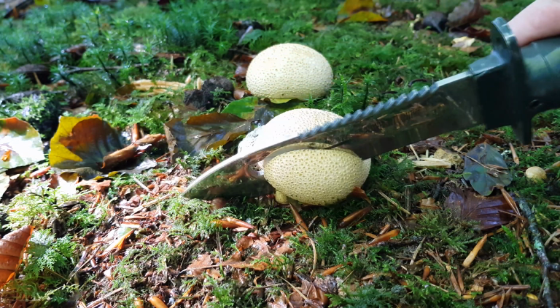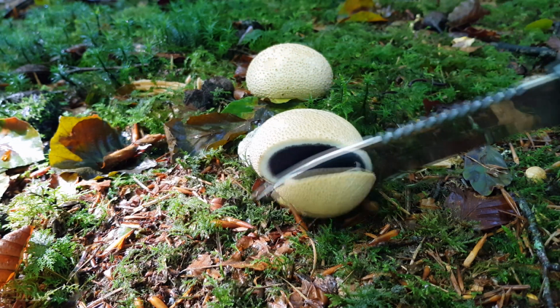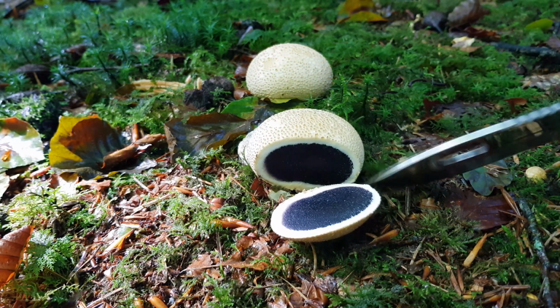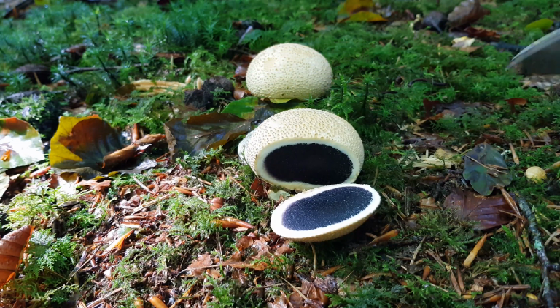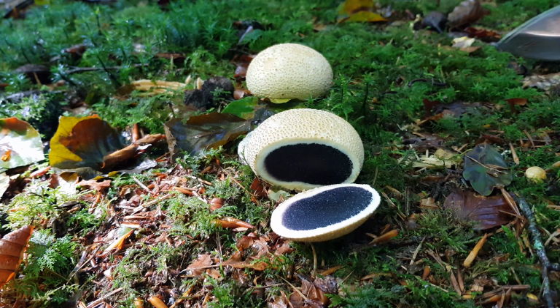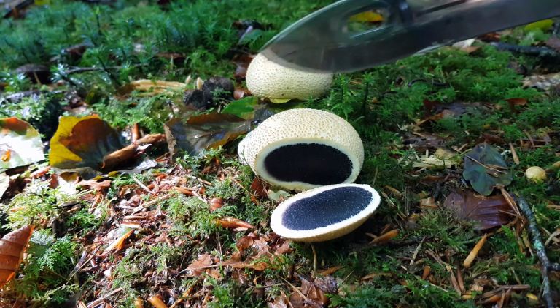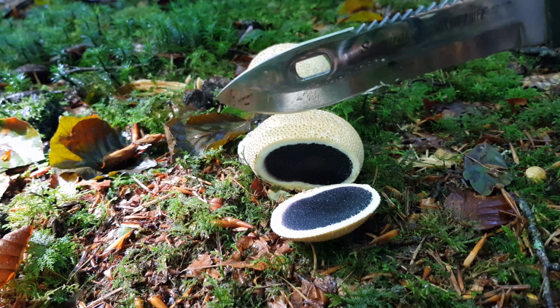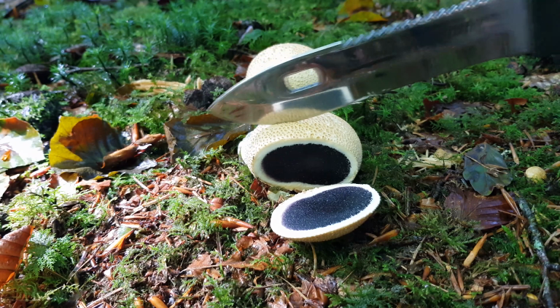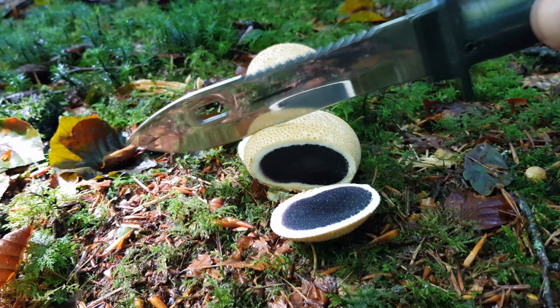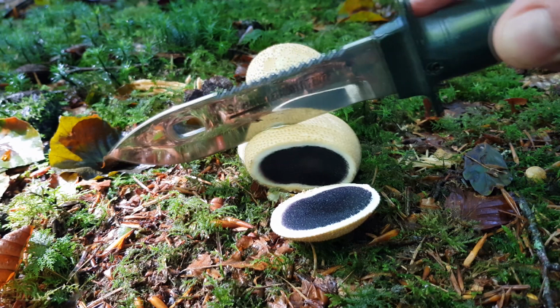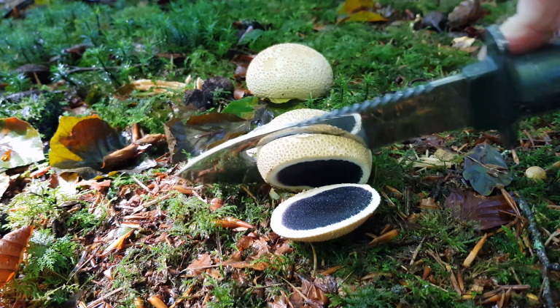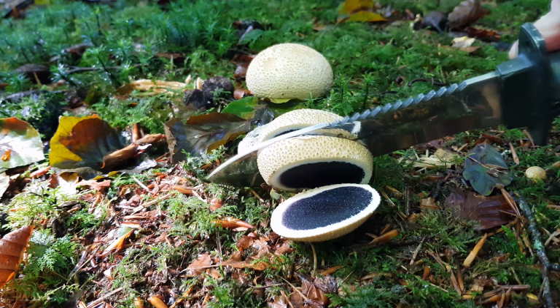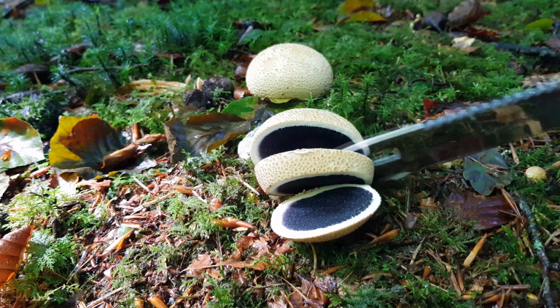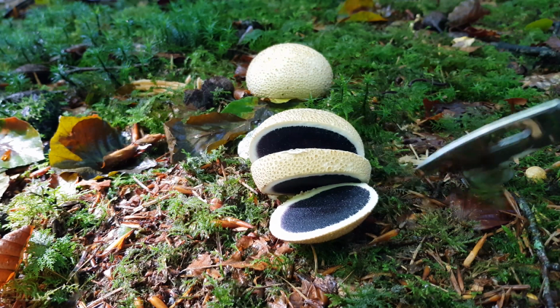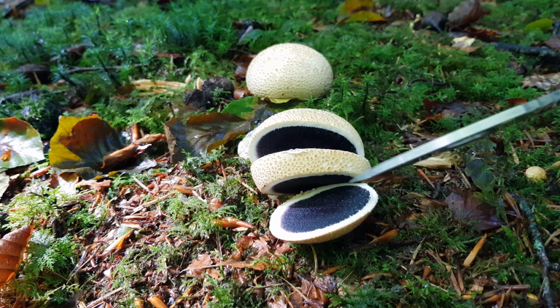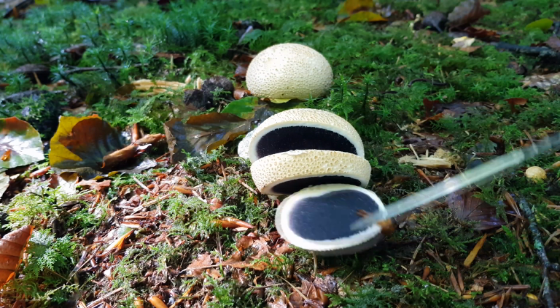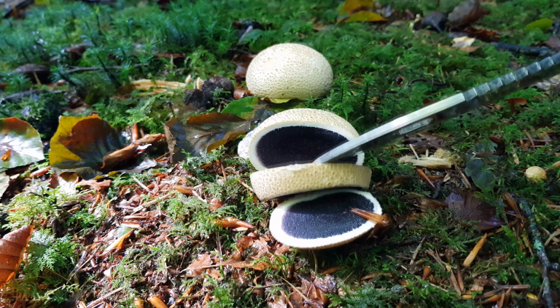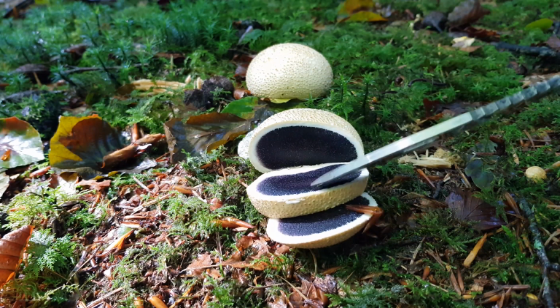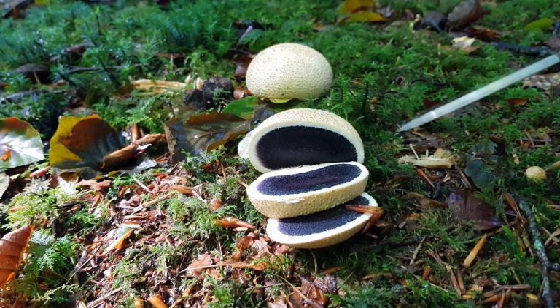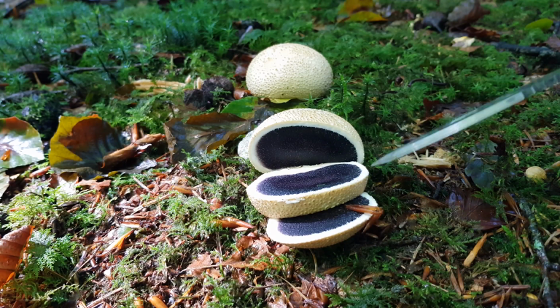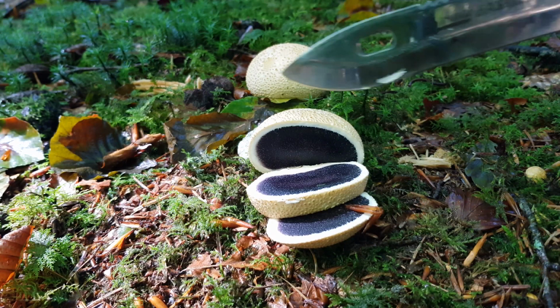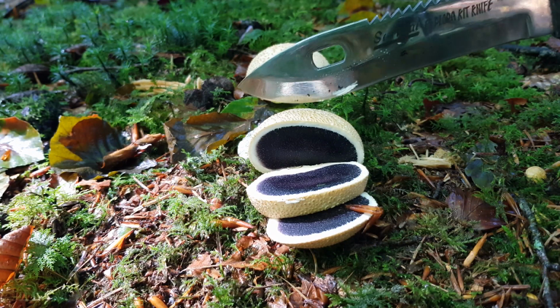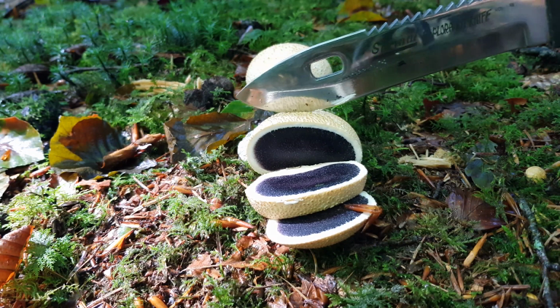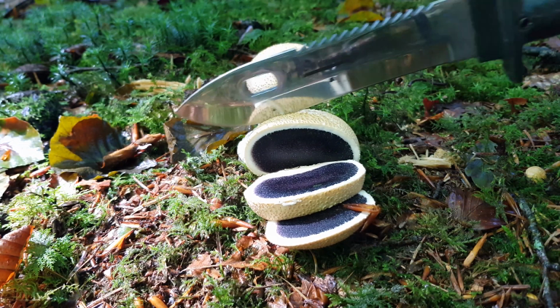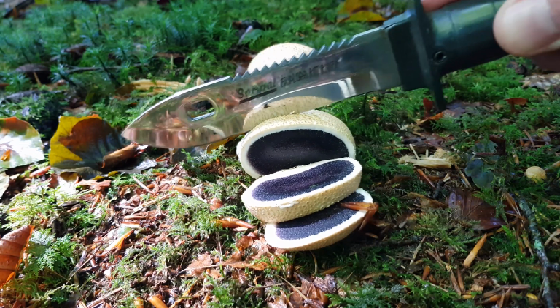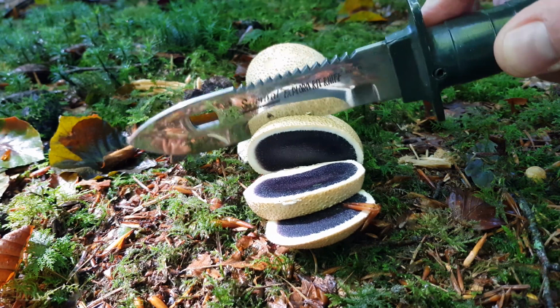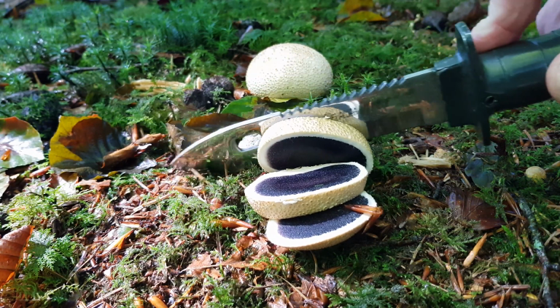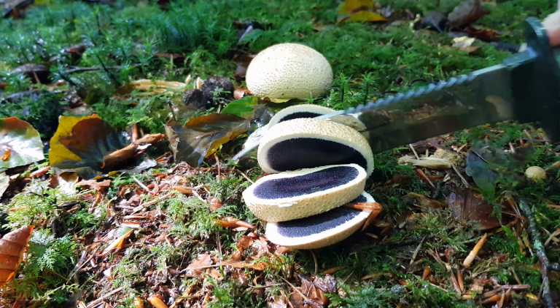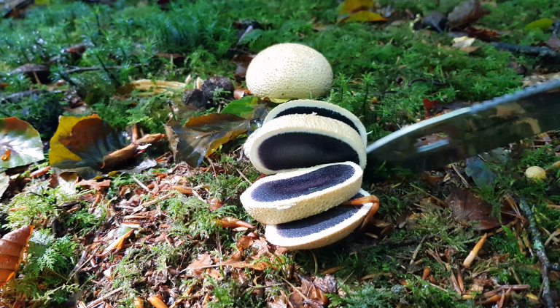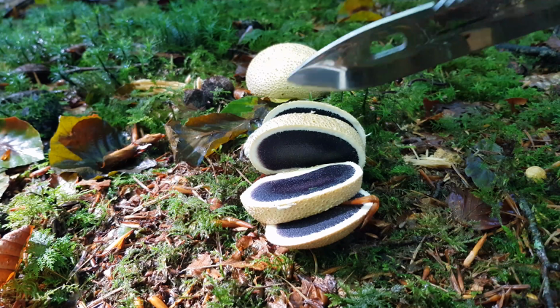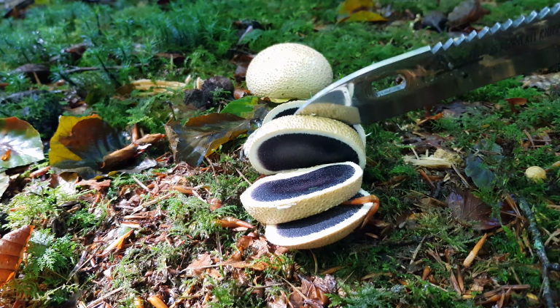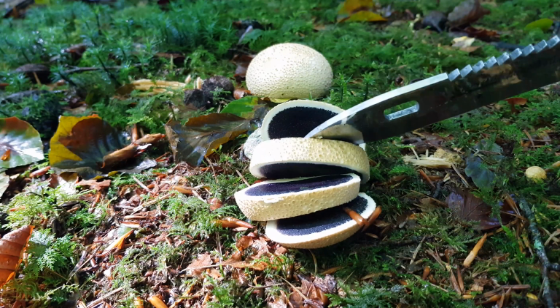Very common to find on hard packed dirt trails in the woods, this warty potato-looking fungus is responsible for the most mushroom poisonings each year in the UK, due to it being confused with the common puffball and eaten by mistake.